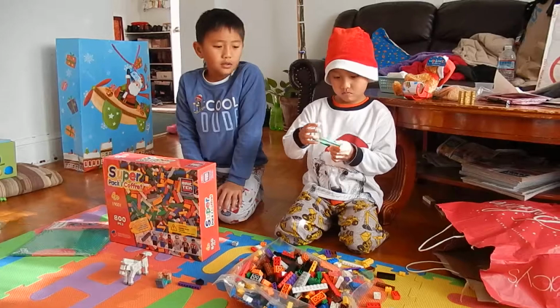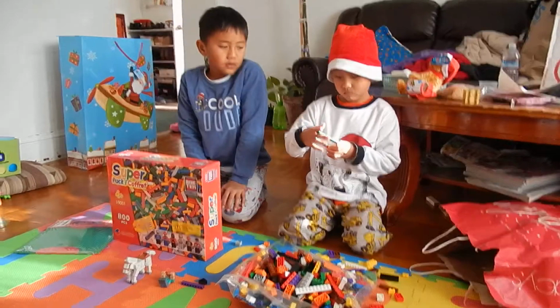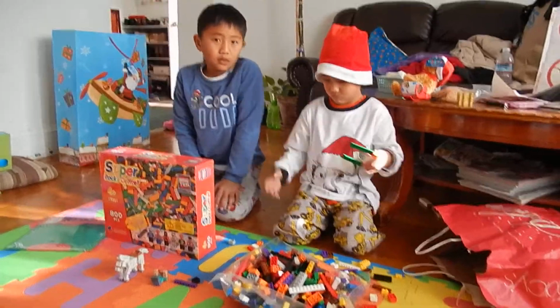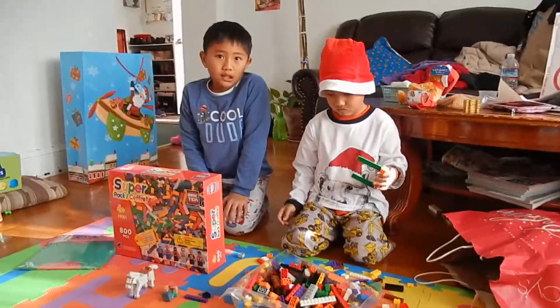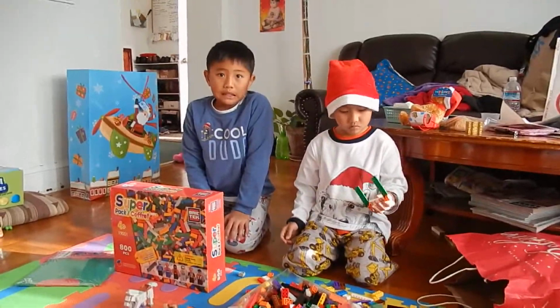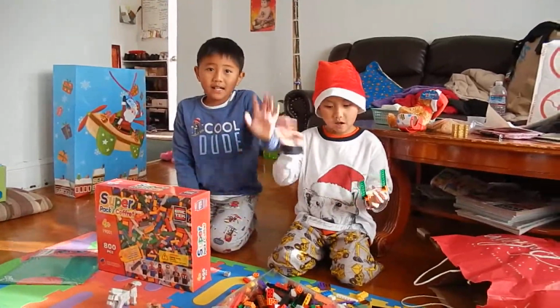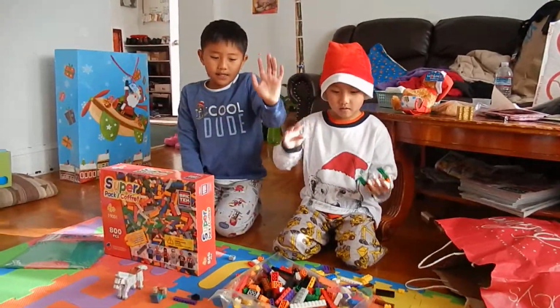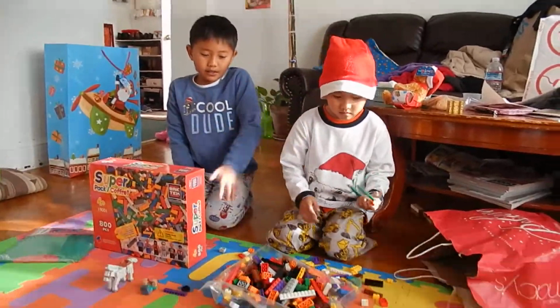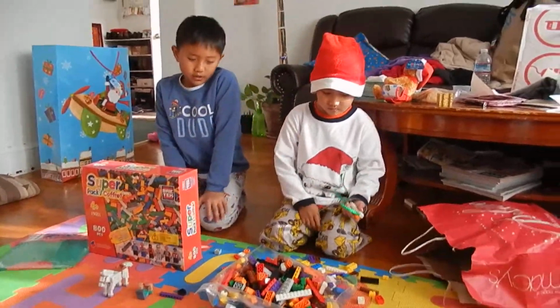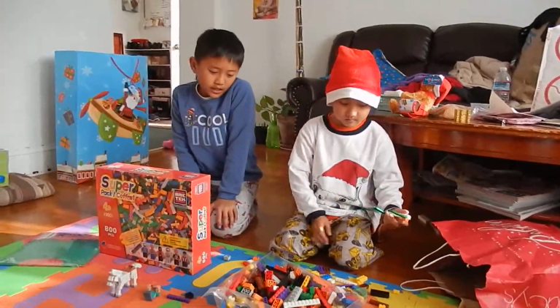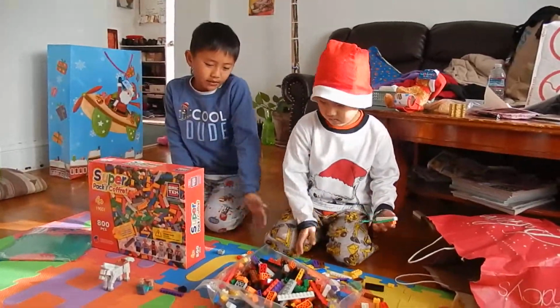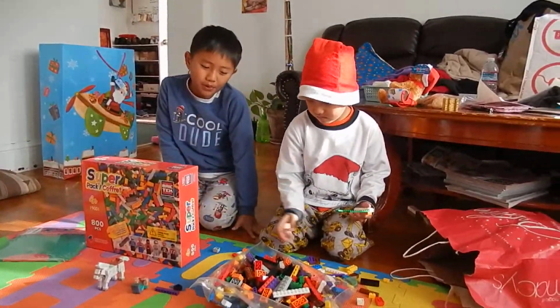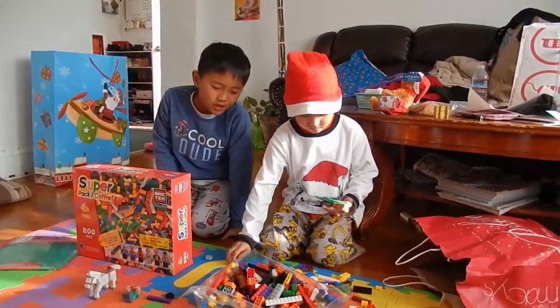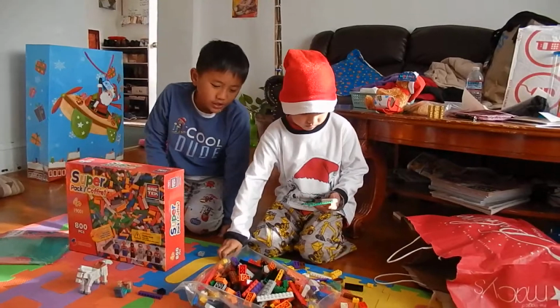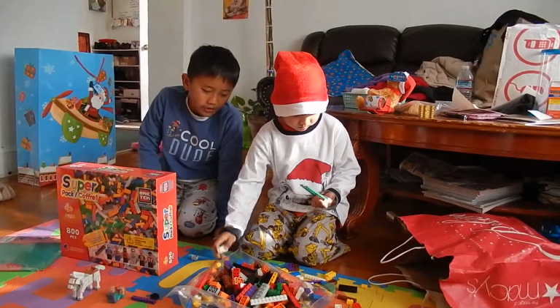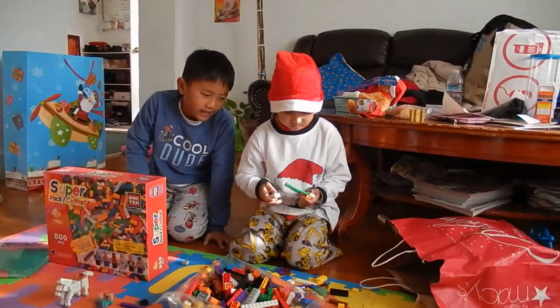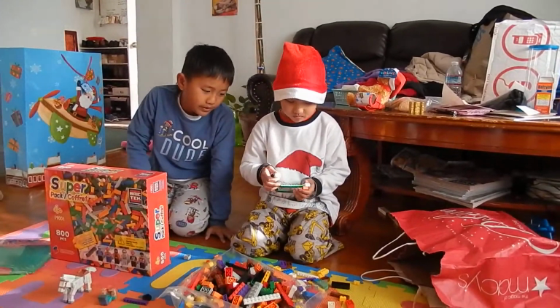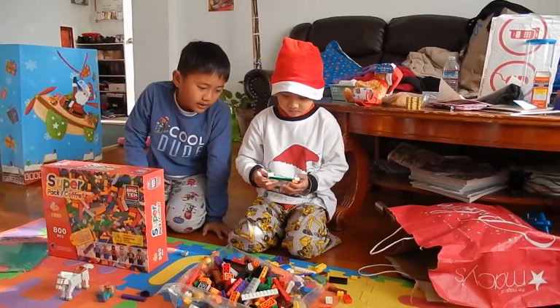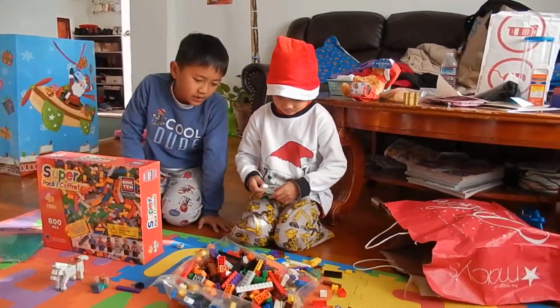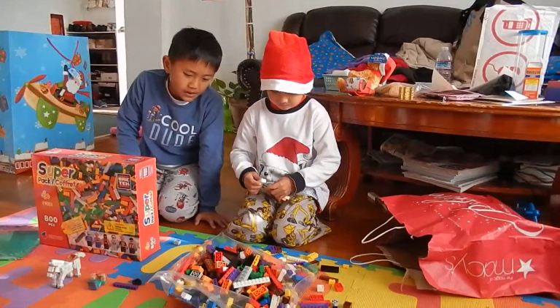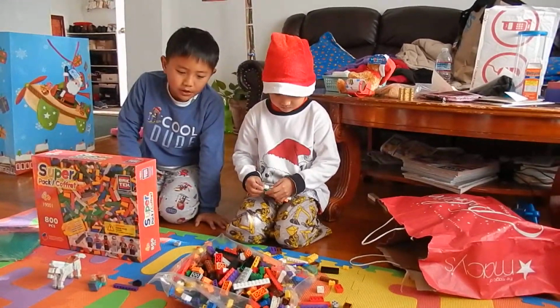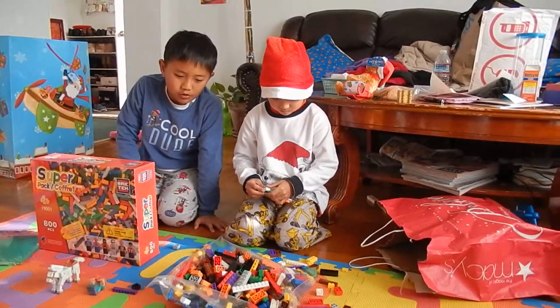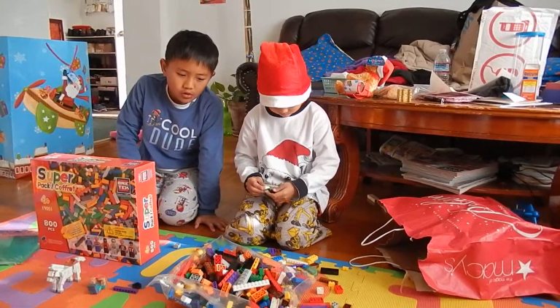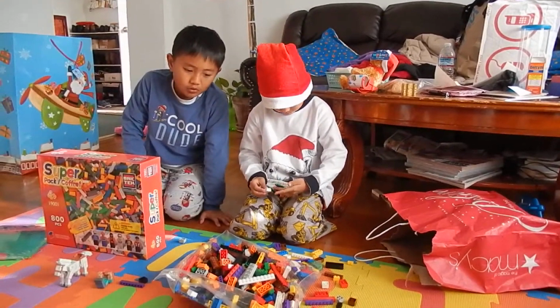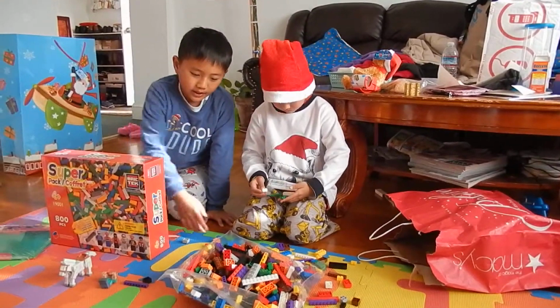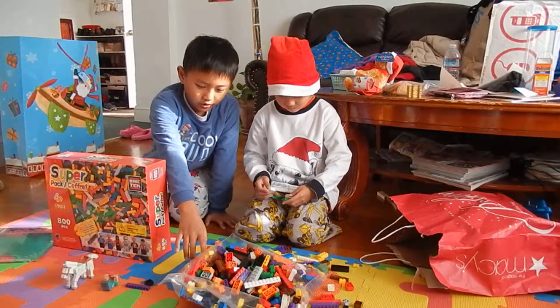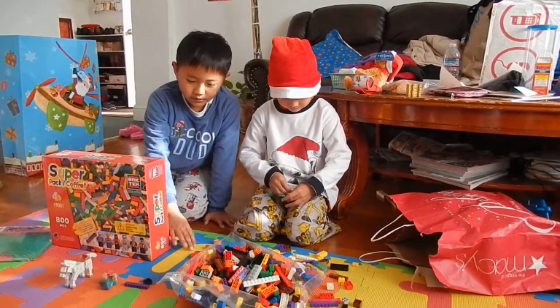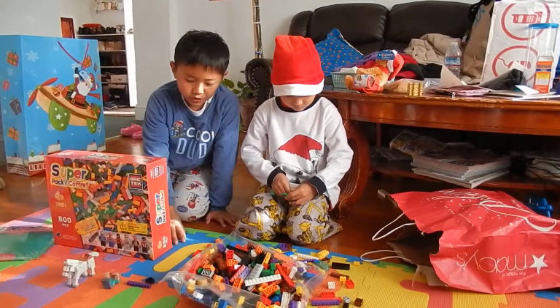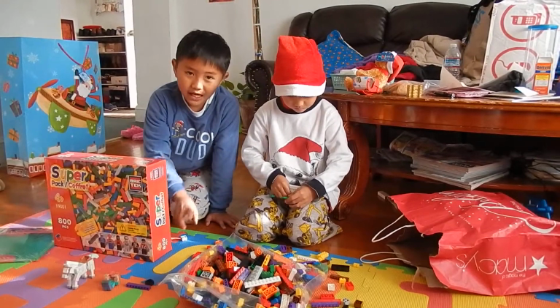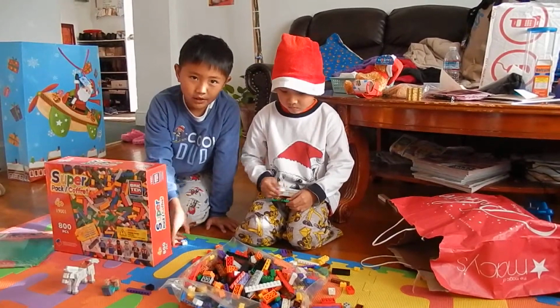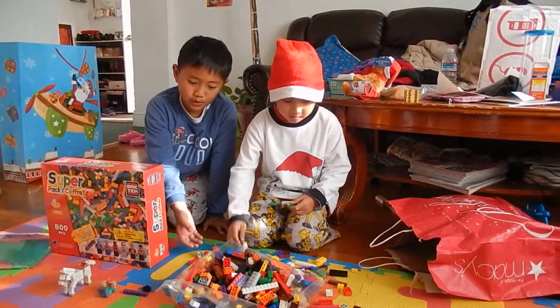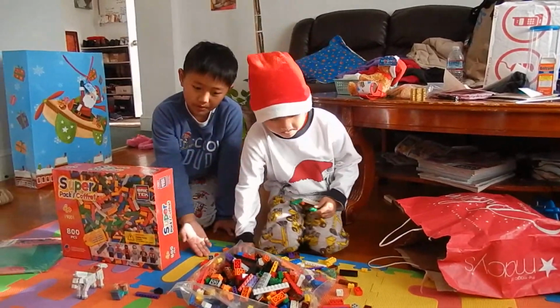Daria and Dele, hi! Hi guys. Today my brother is going to show you how to build Lego pieces and I'm going to show you what they are. They're not Lego, but they're similar.